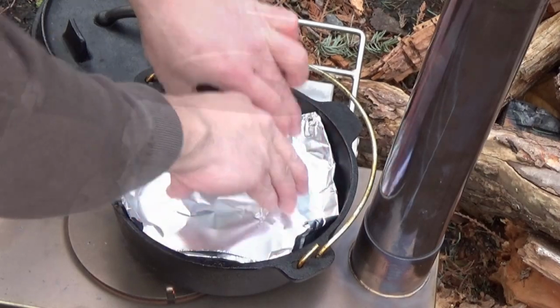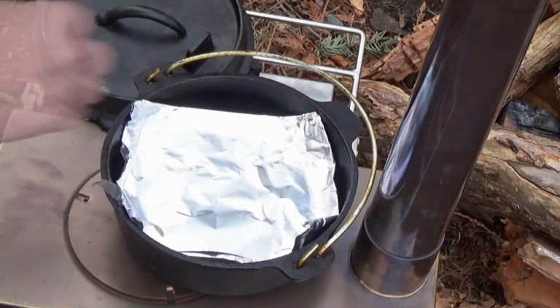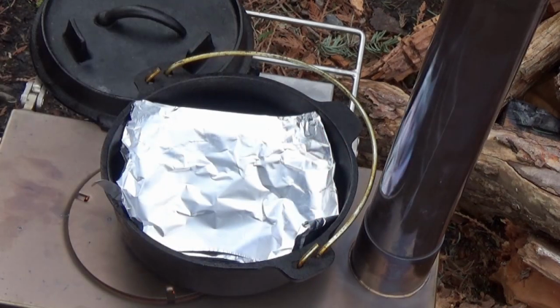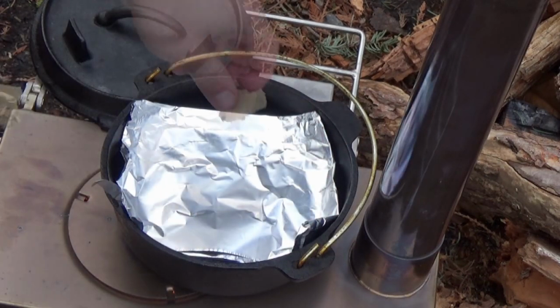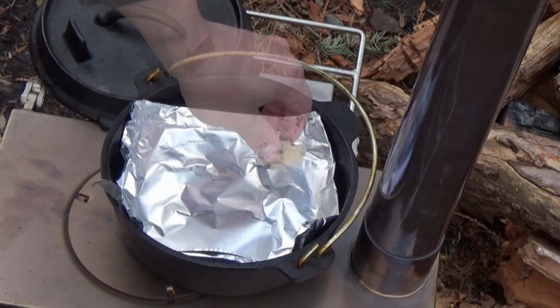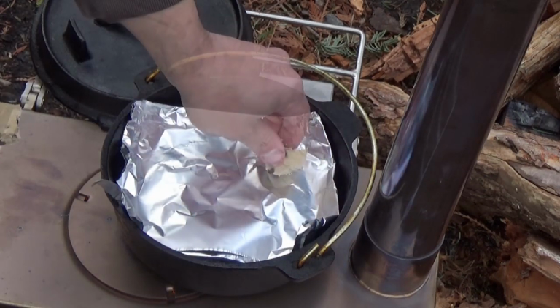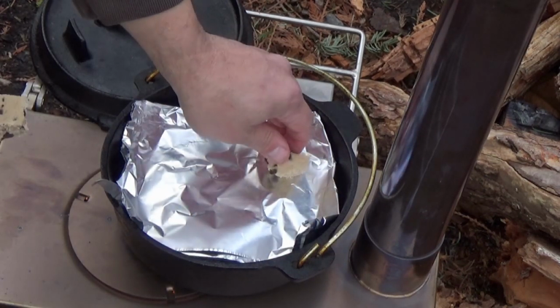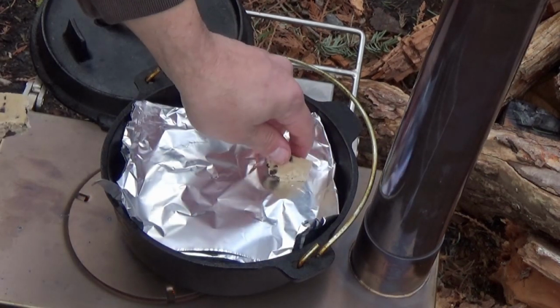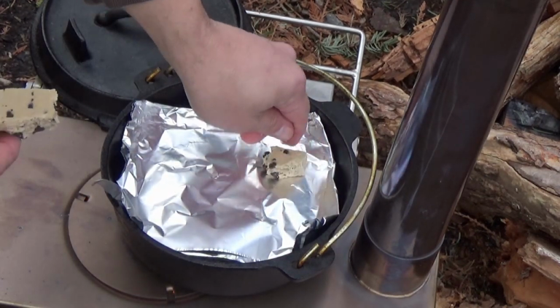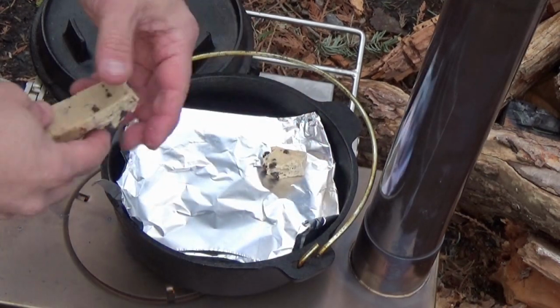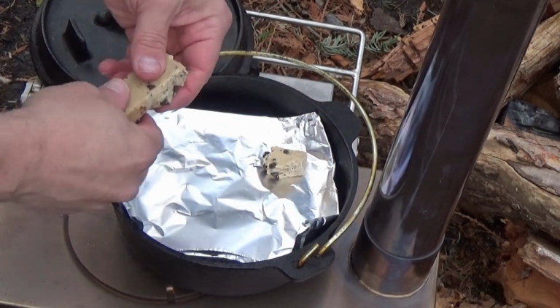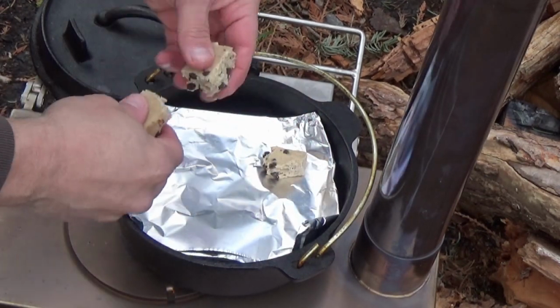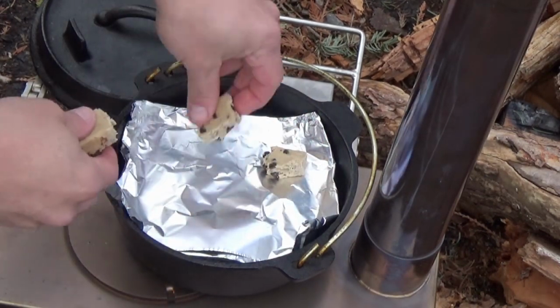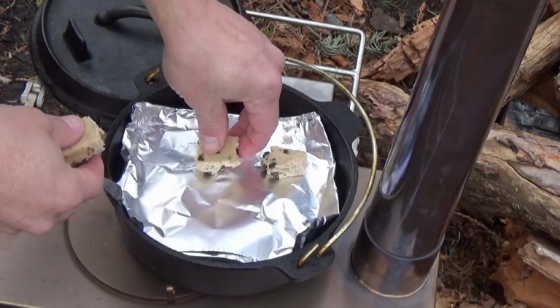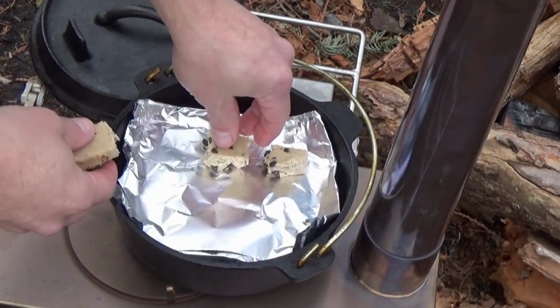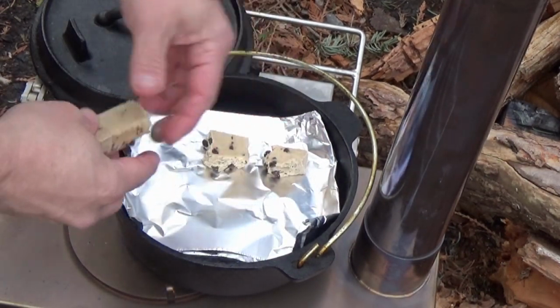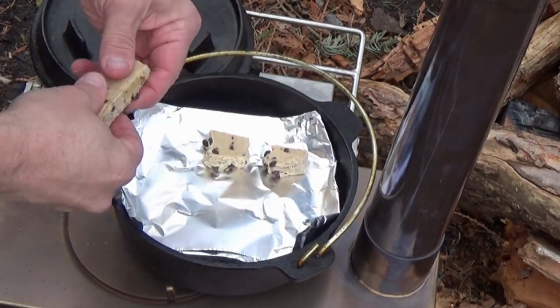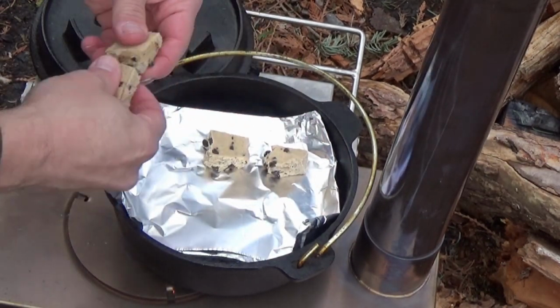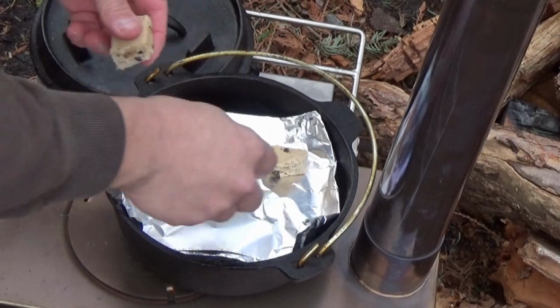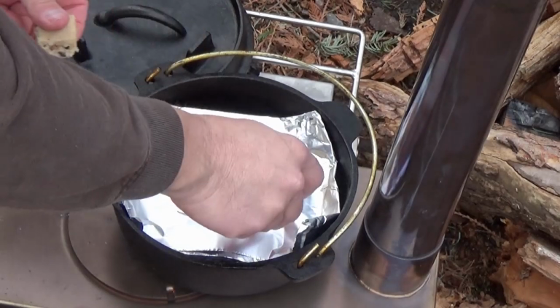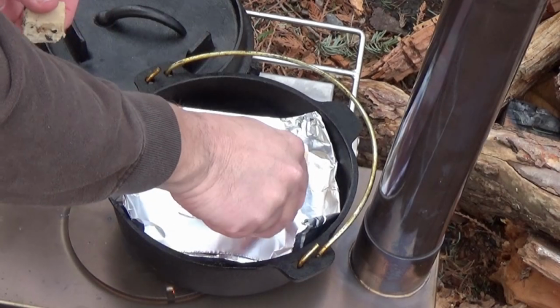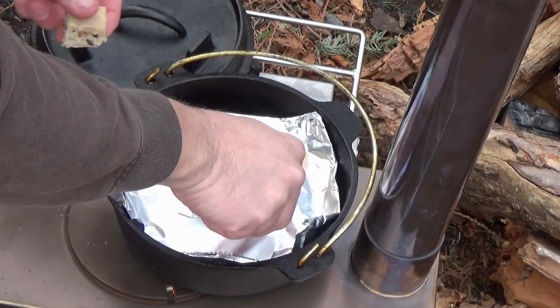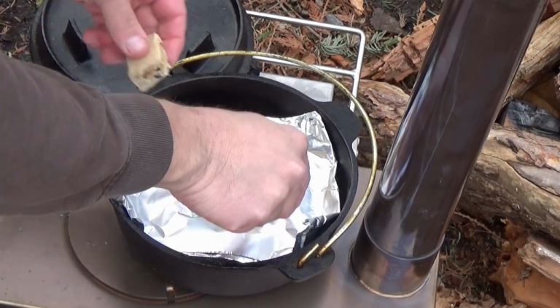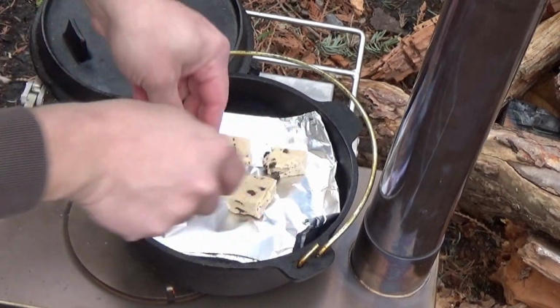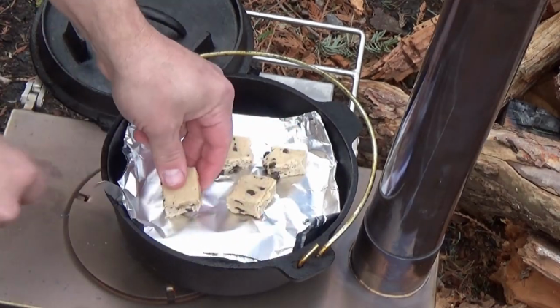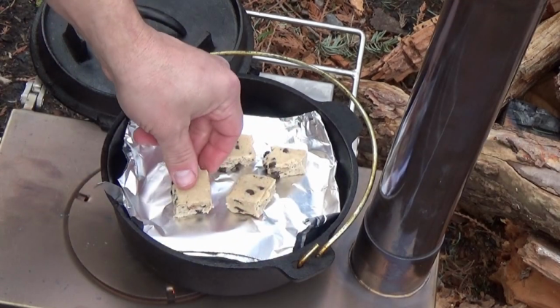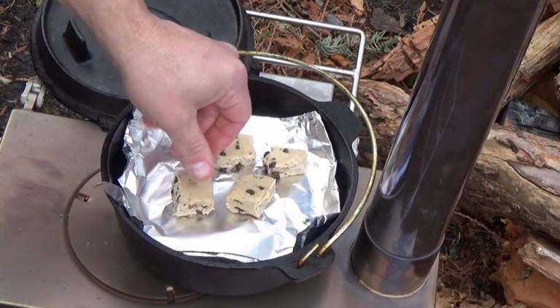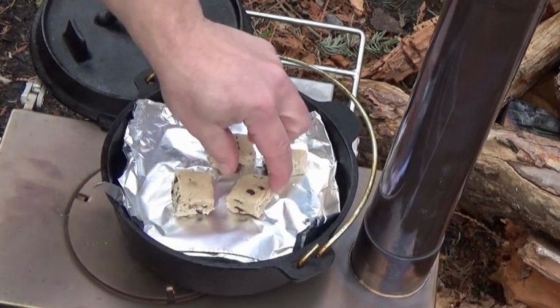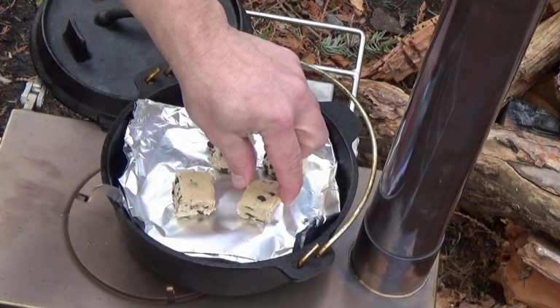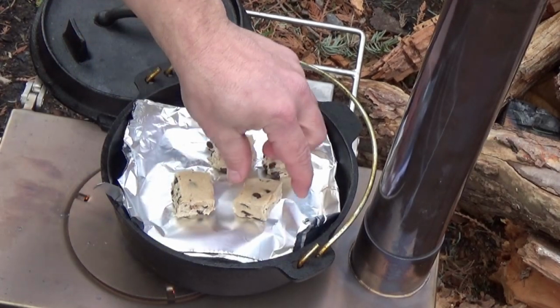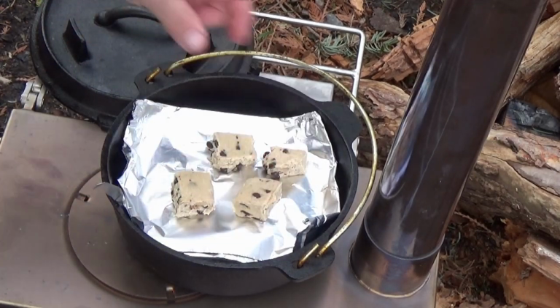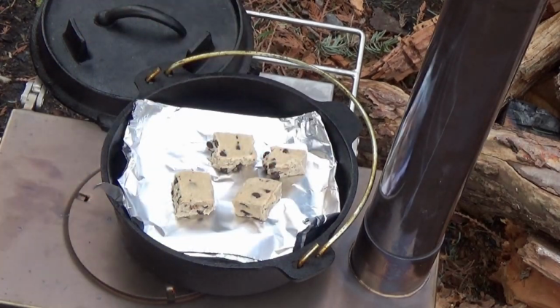Wow, it's really hot. I've got some store-bought cookie dough here. Let's see how this works out.